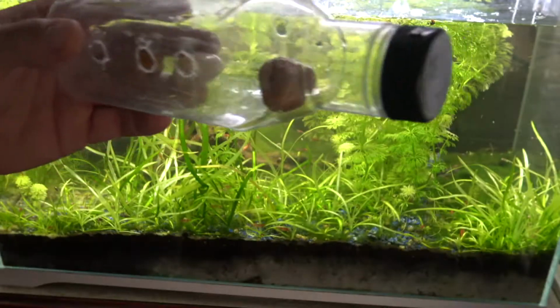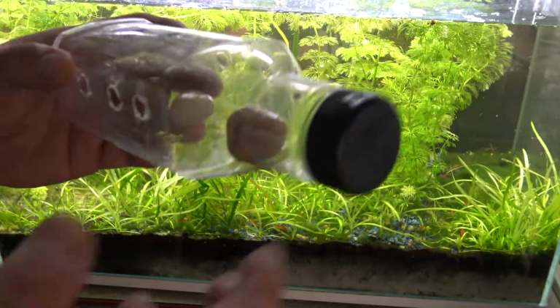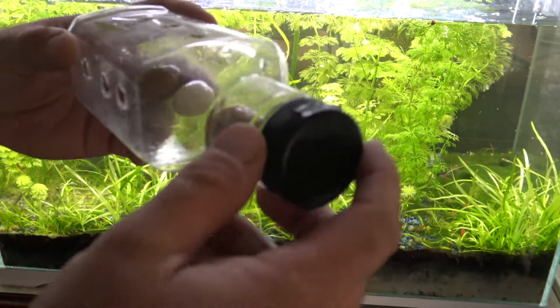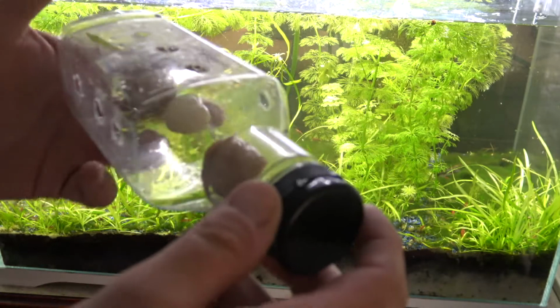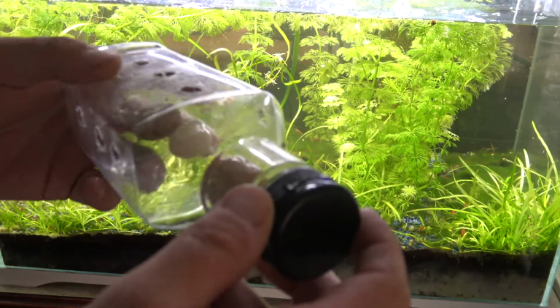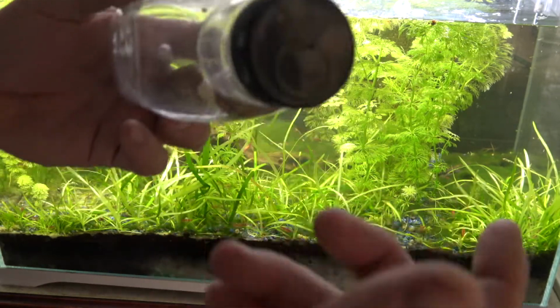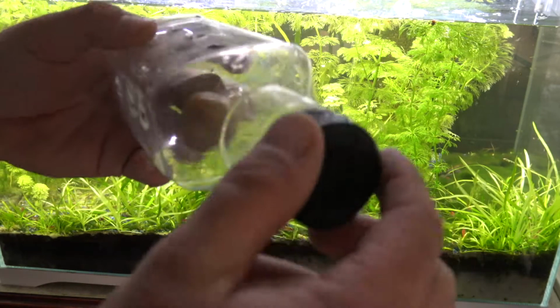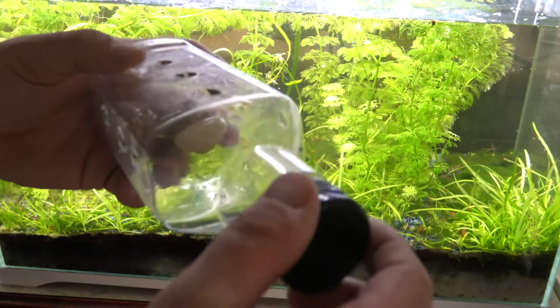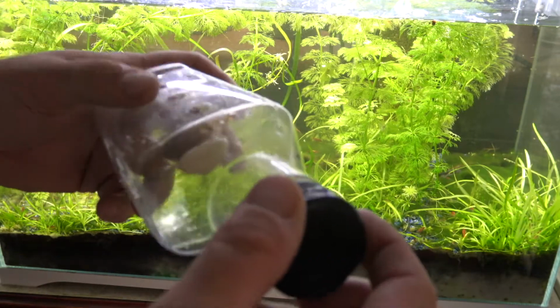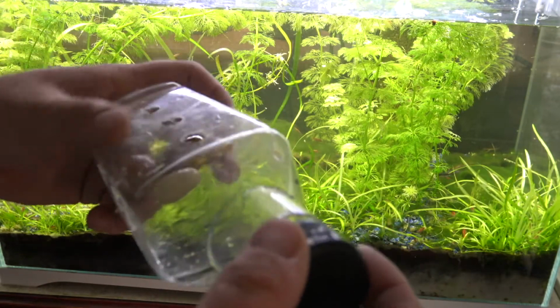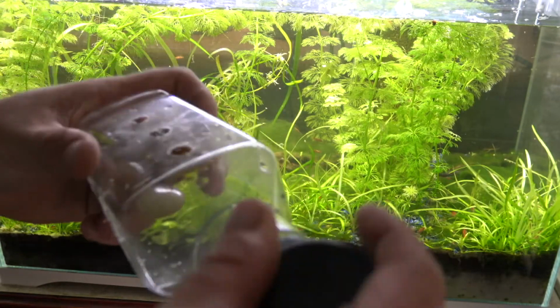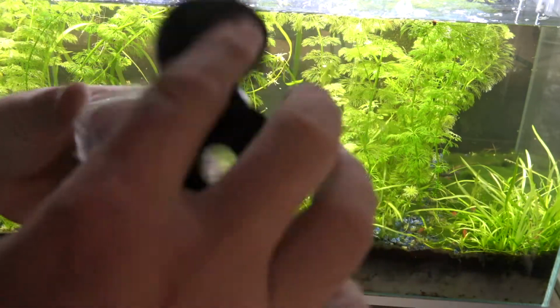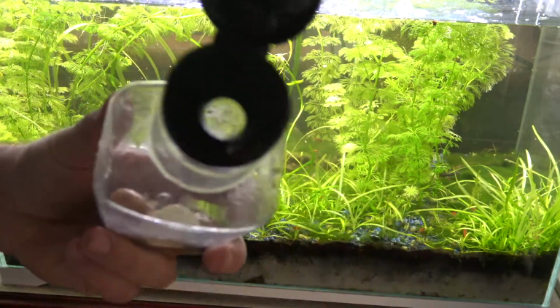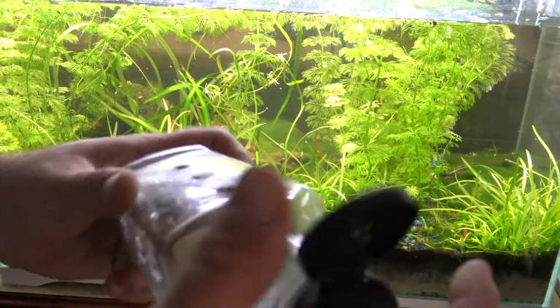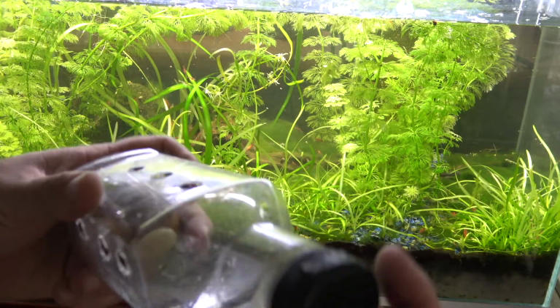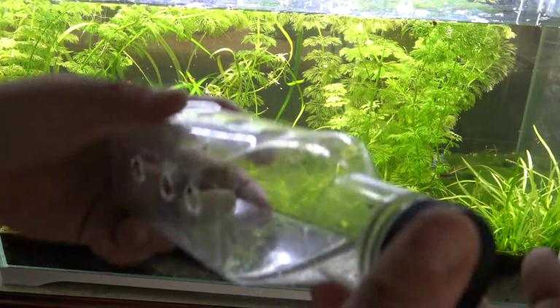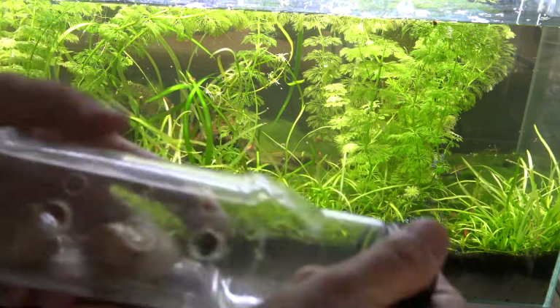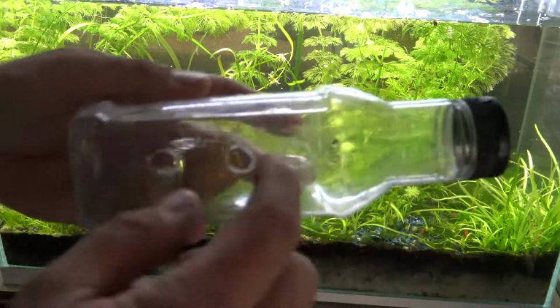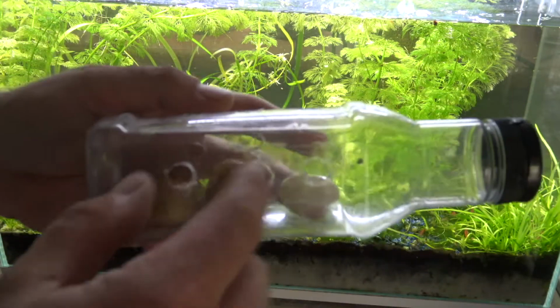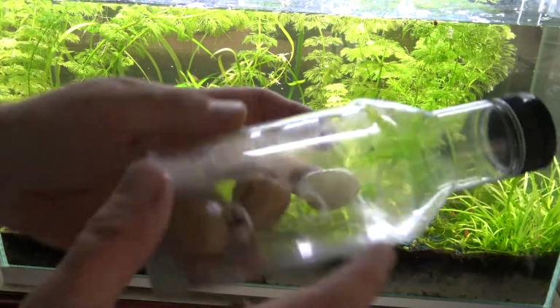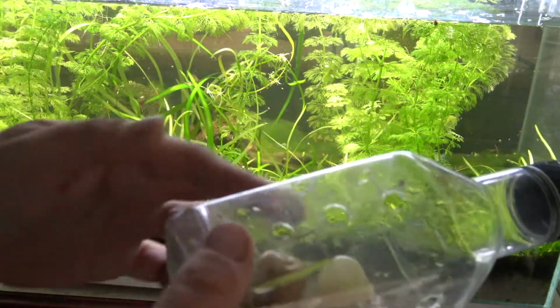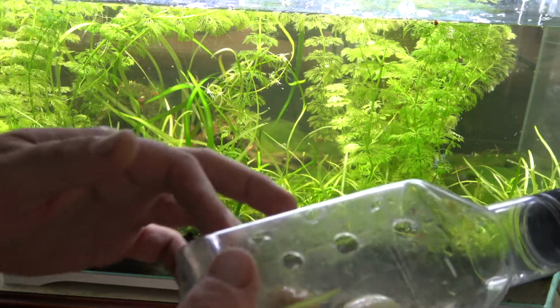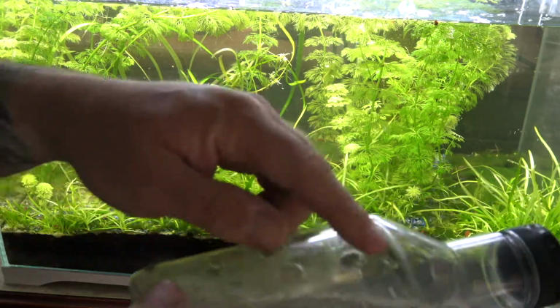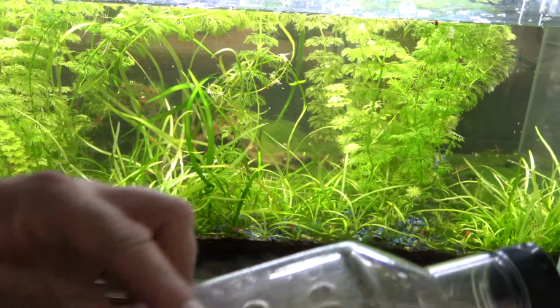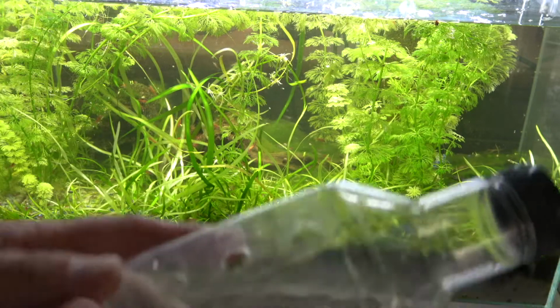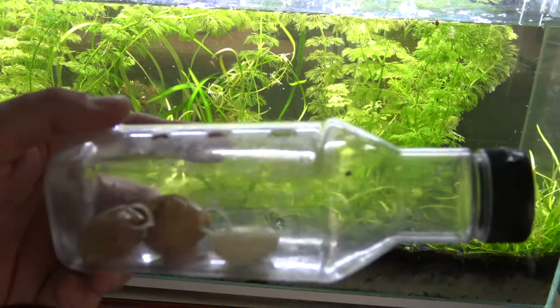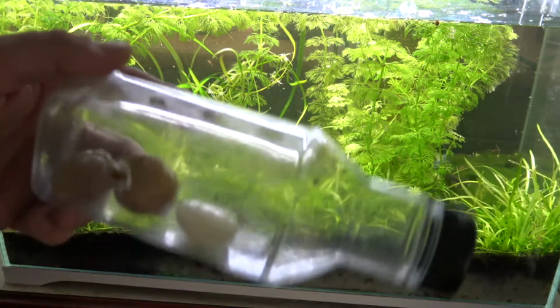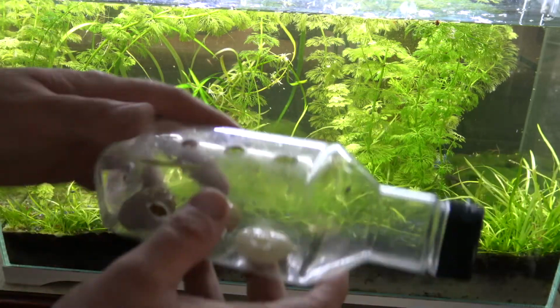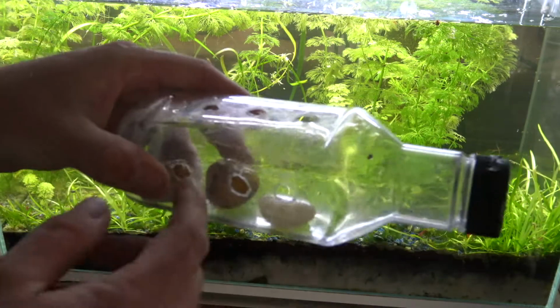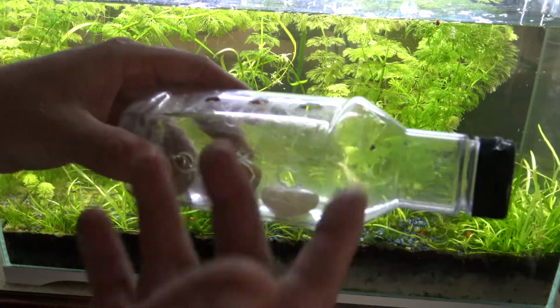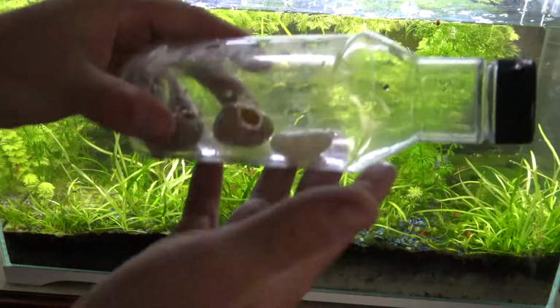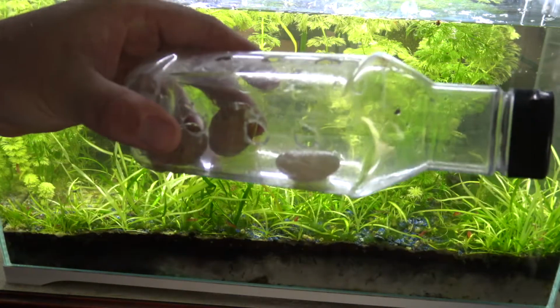So this here's the trap. It's just an old barbecue sauce bottle — I took the label off with some hot water. I just drilled three holes either side and some on top to let the air out, and I've got a few pebbles in there to weight it down.